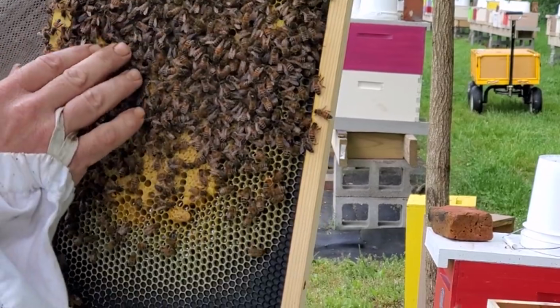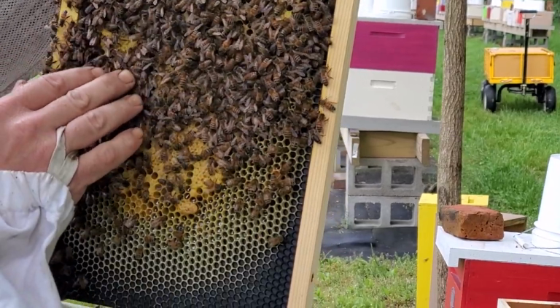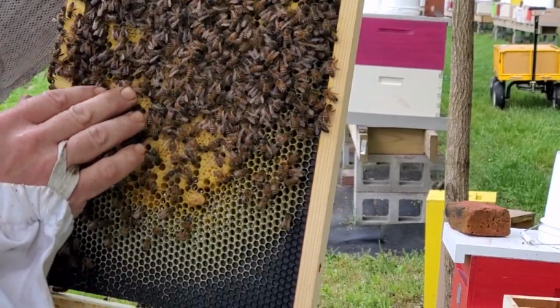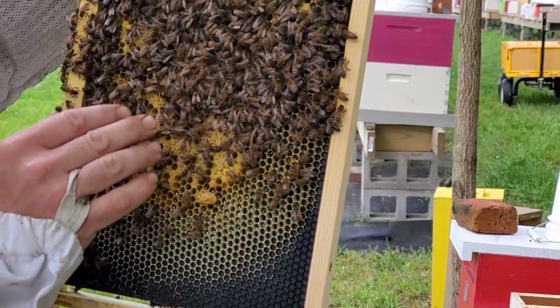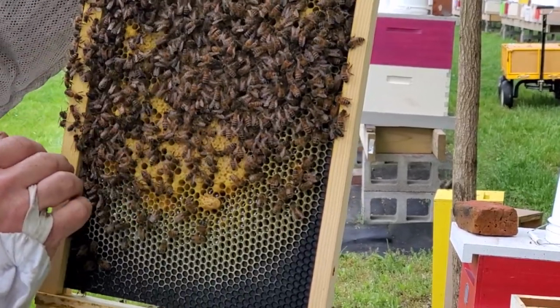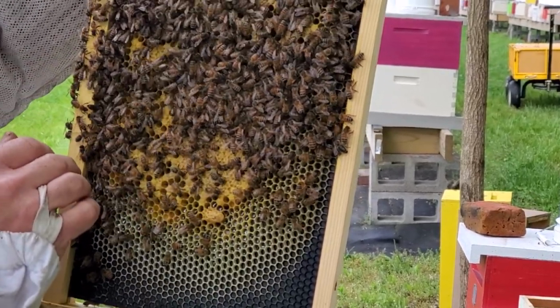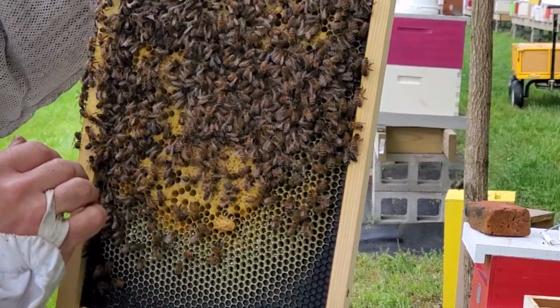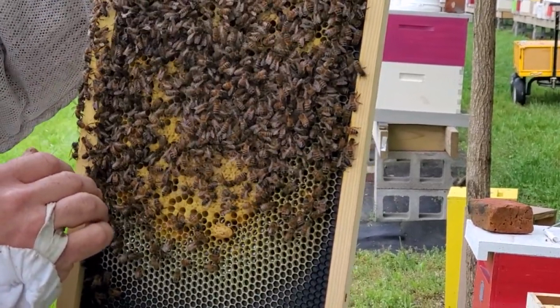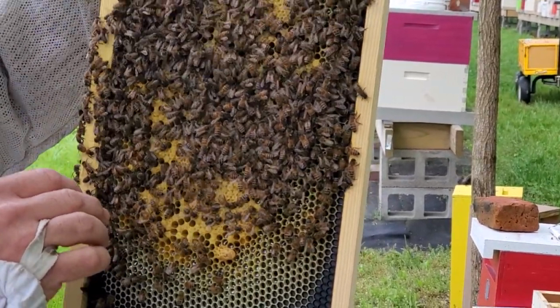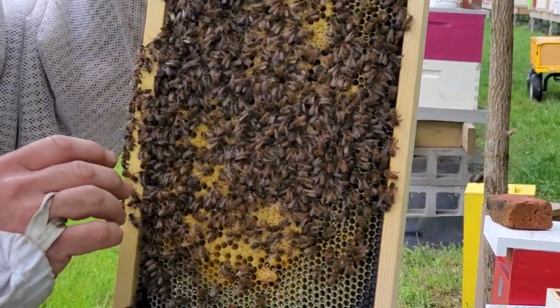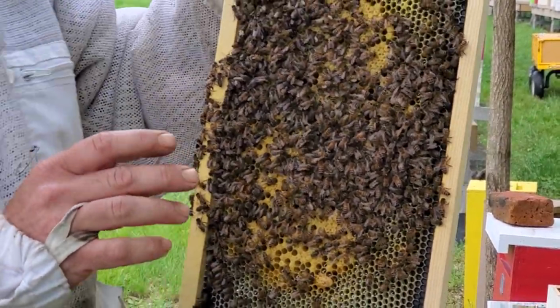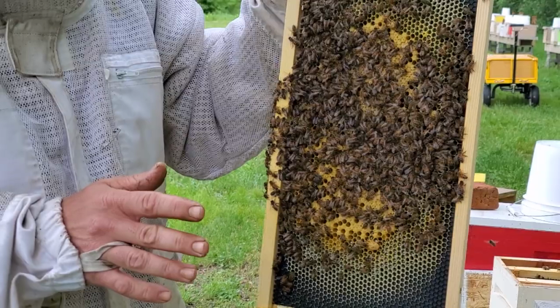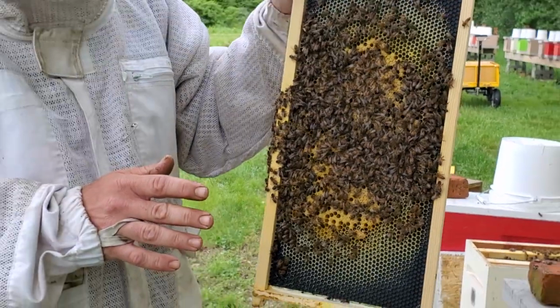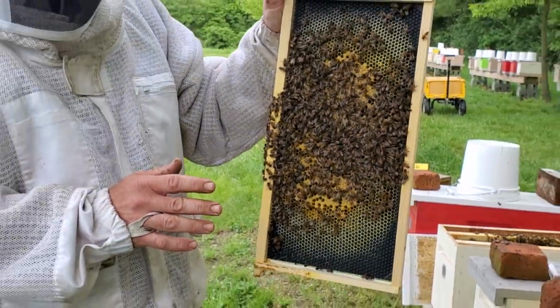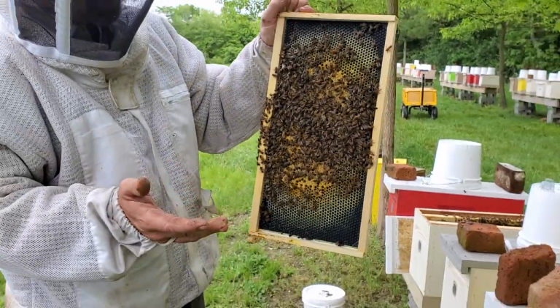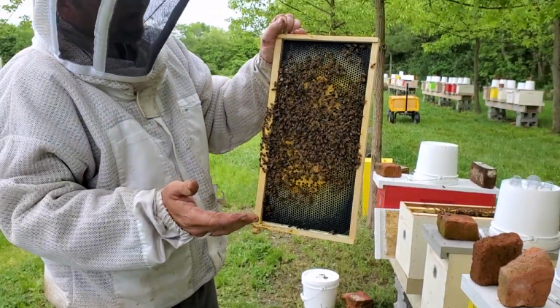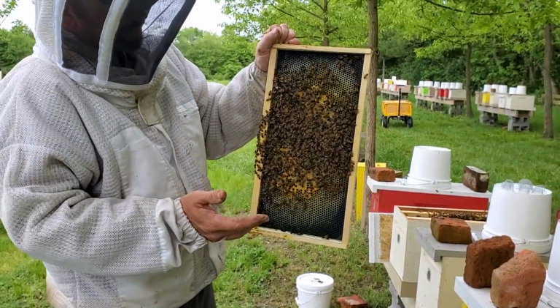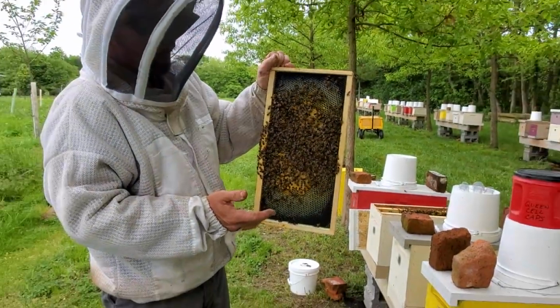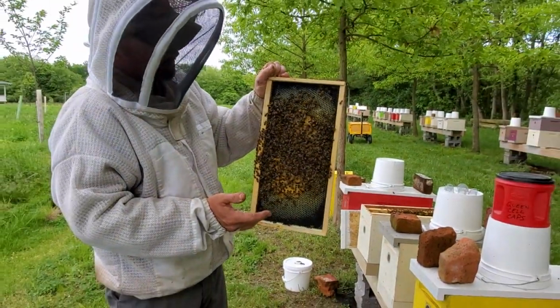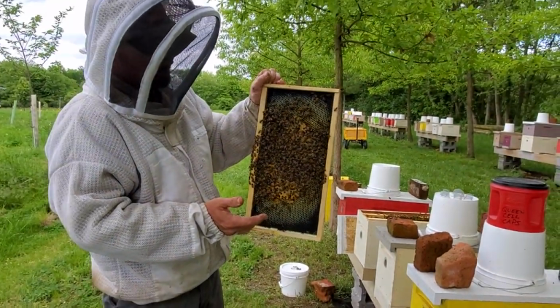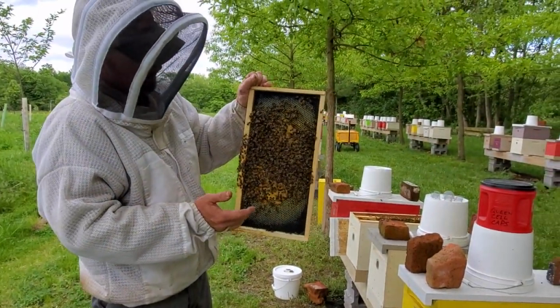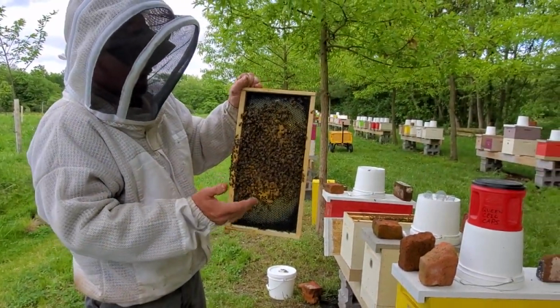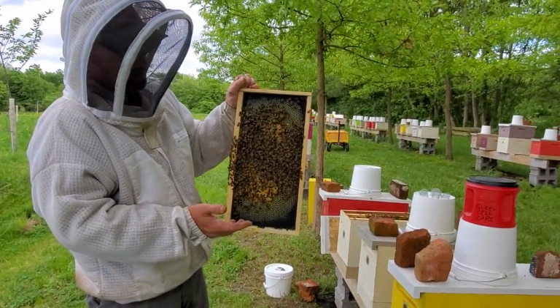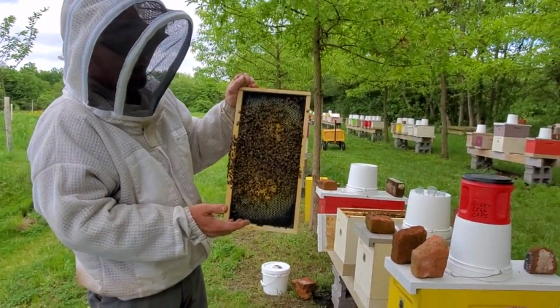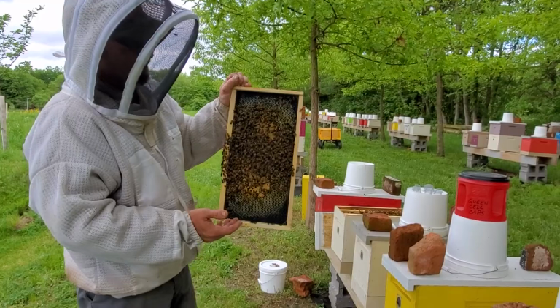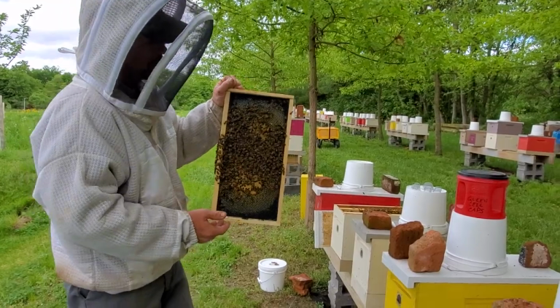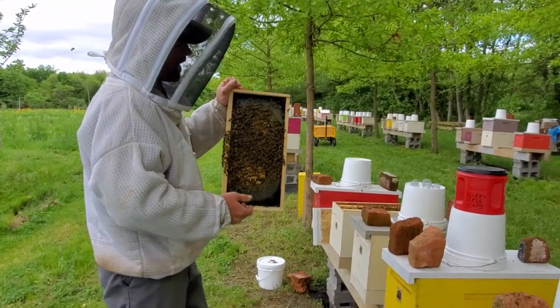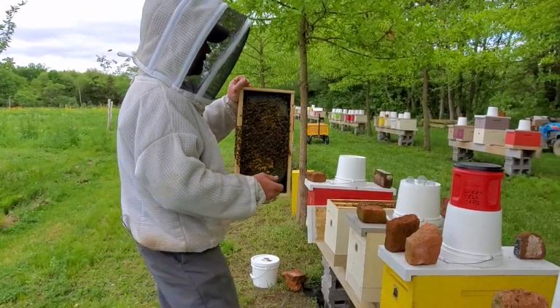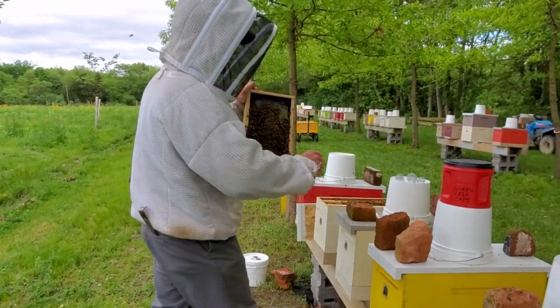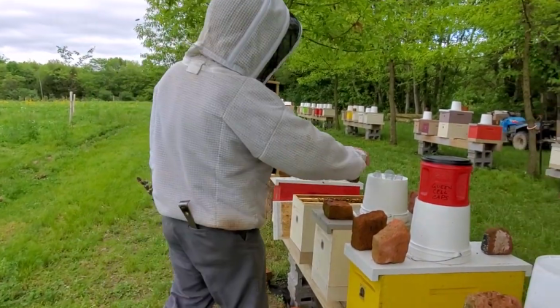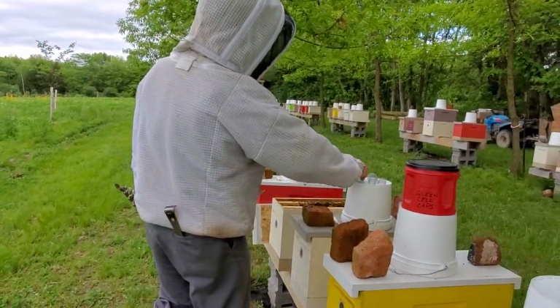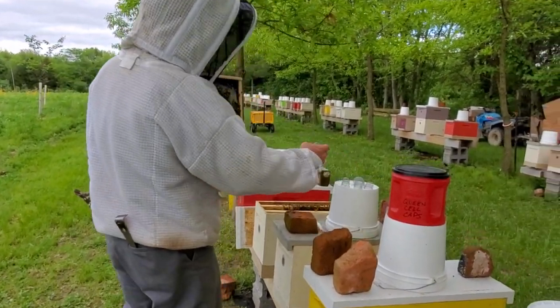We work full-time jobs — most people do — and you're not in your bee yard as much as you'd like. So I can't check these all the time, so what we made was these little queen cell caps.